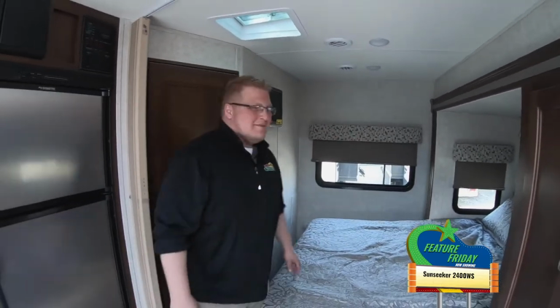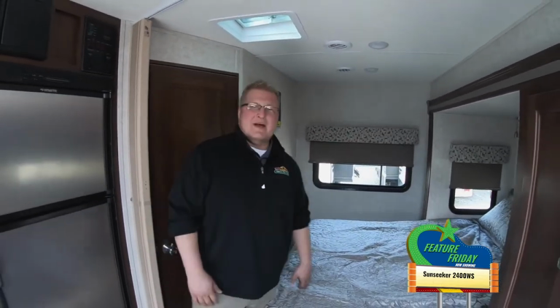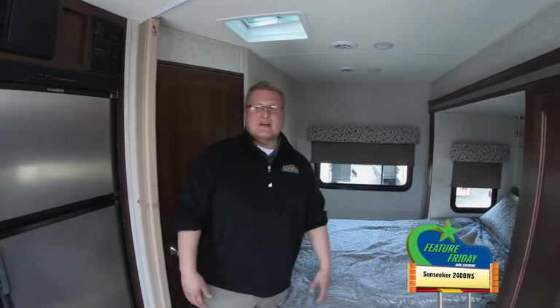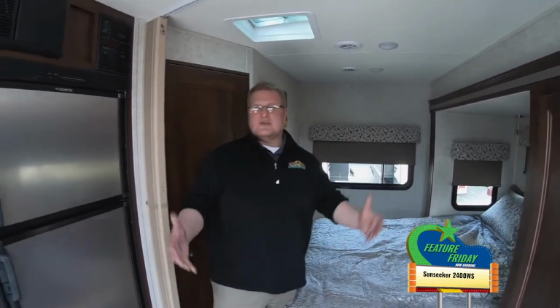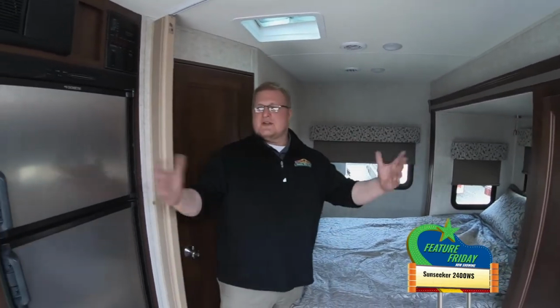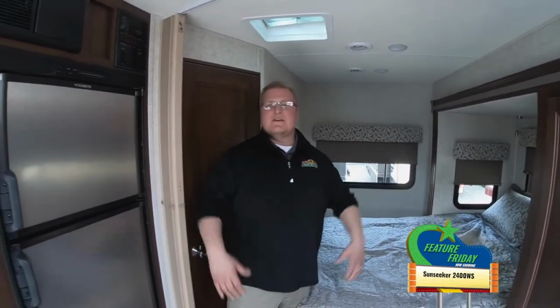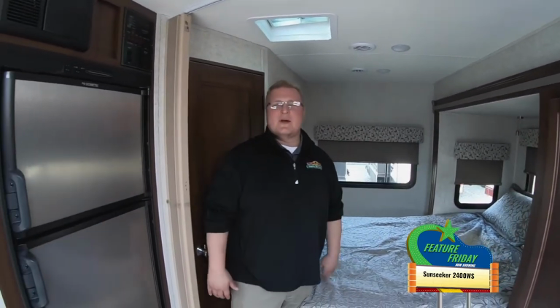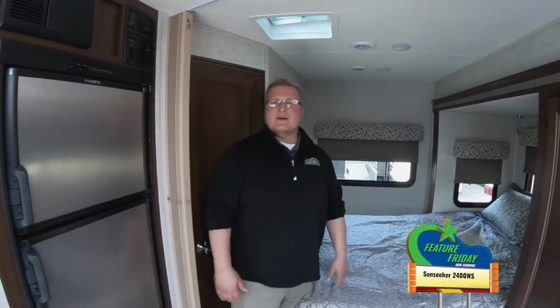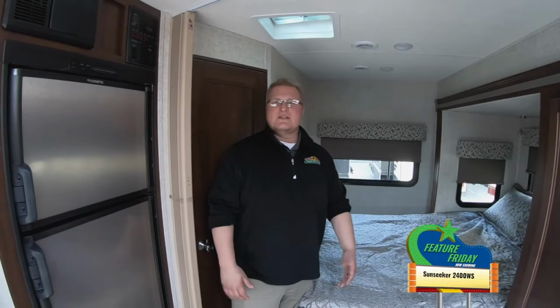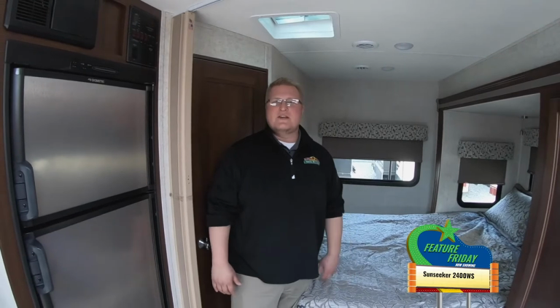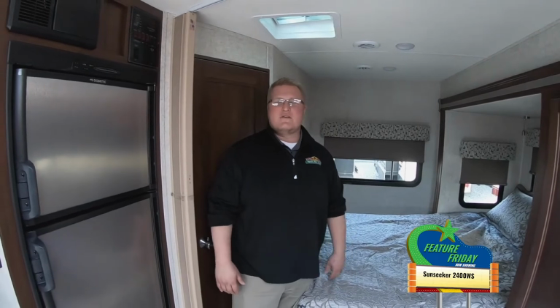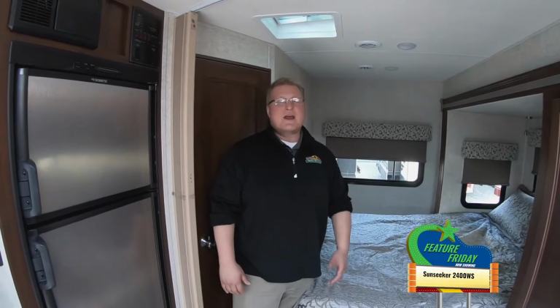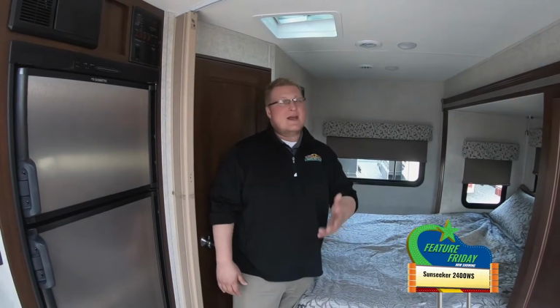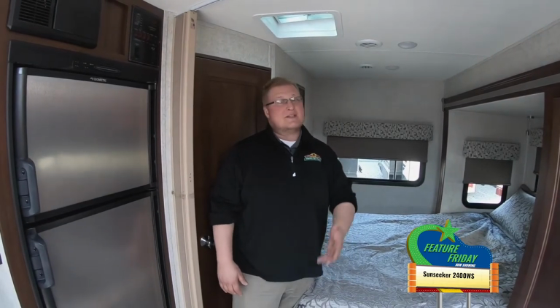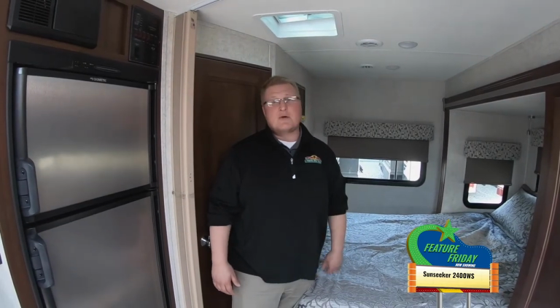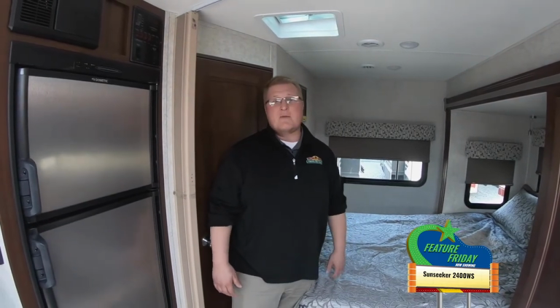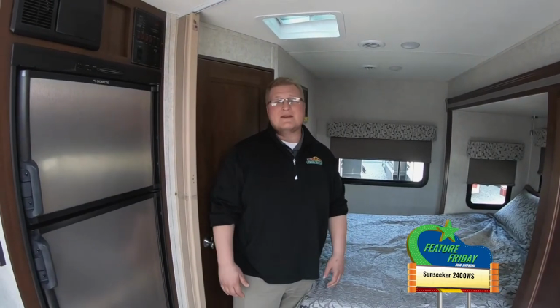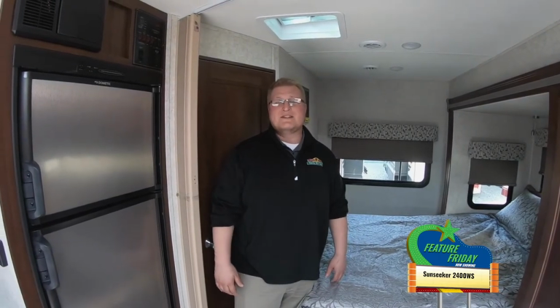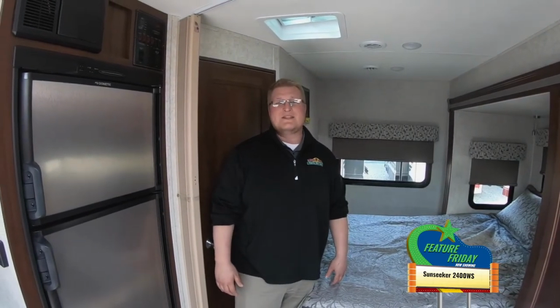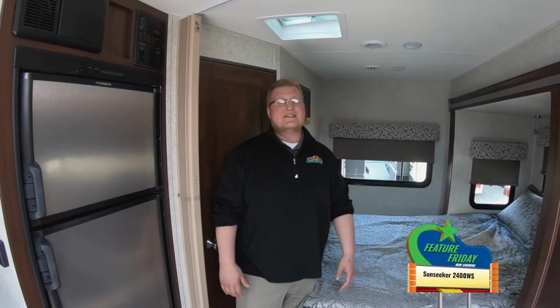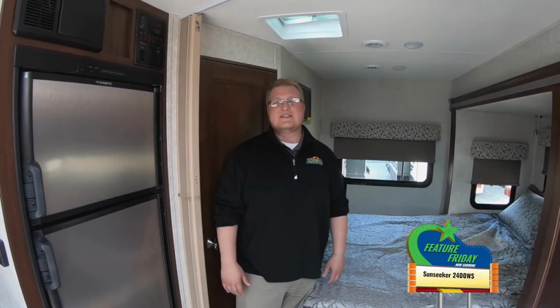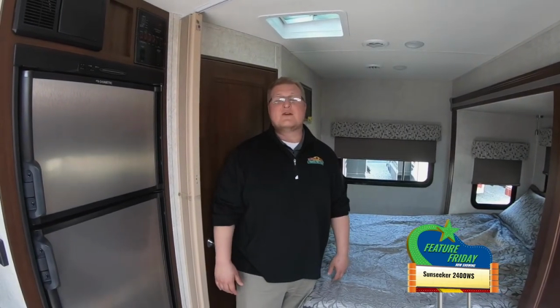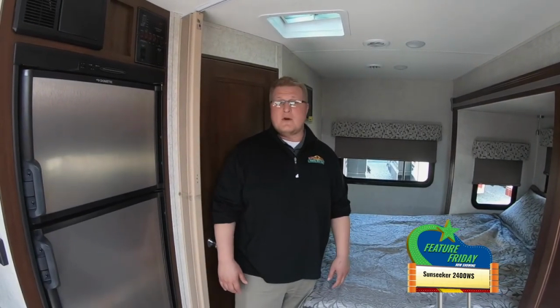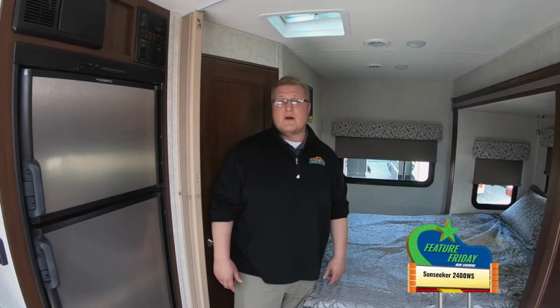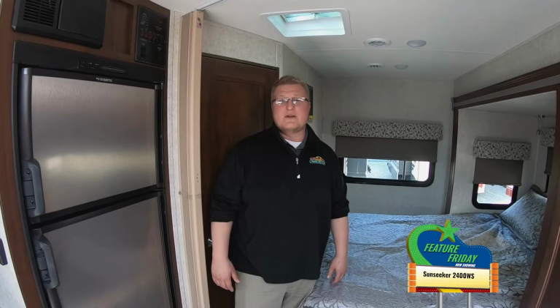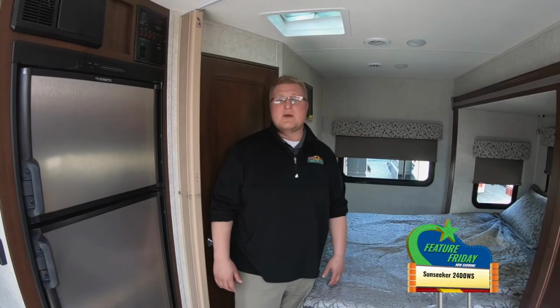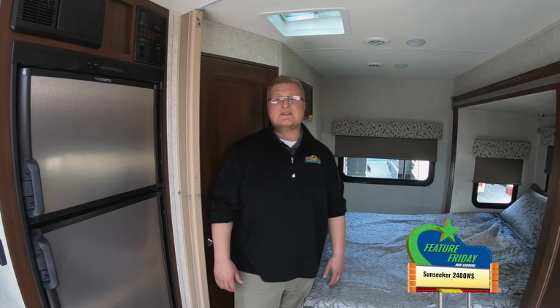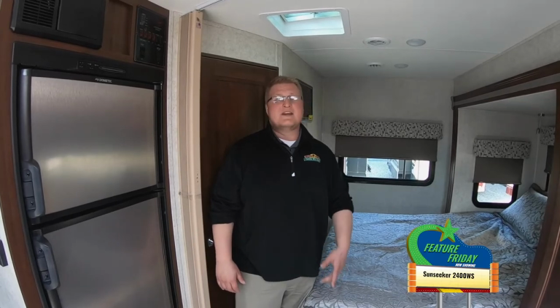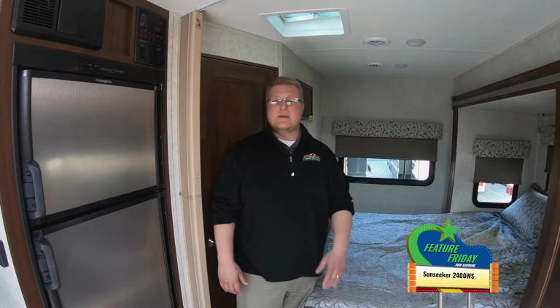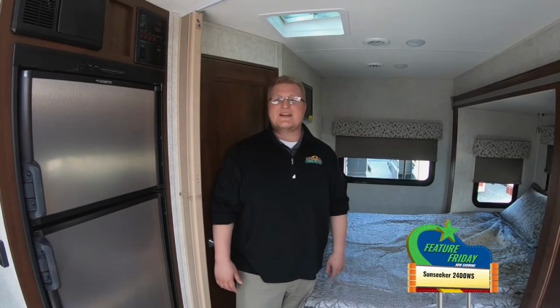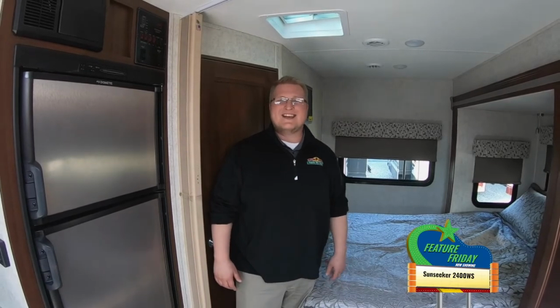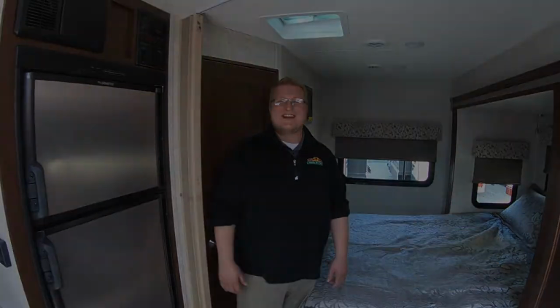Anyways, I just wanted to give you a quick look. This is Feature Friday and it is Motorhome Madness — this is the Sunseeker 2400 WS. Come in and see it. Thanks, guys.